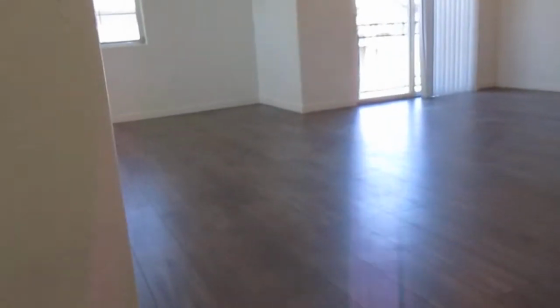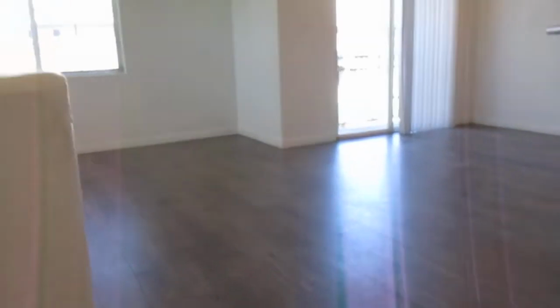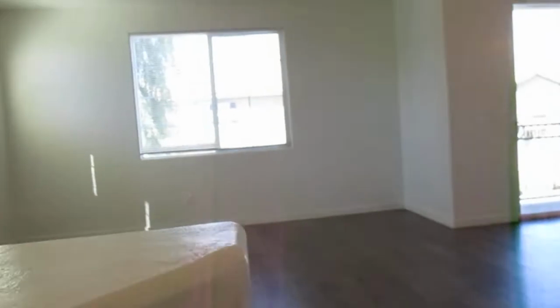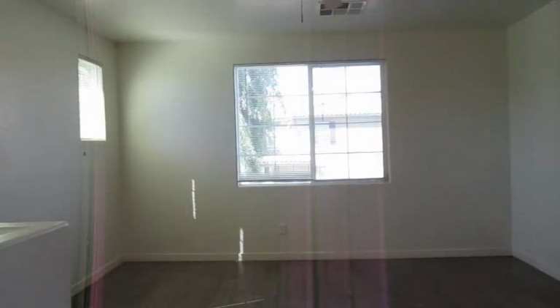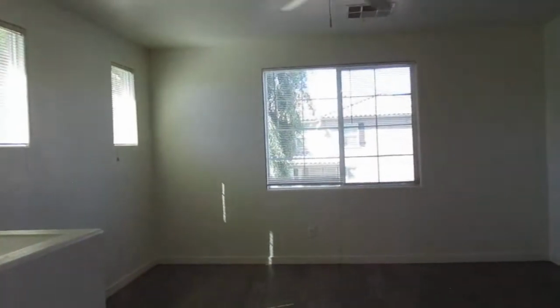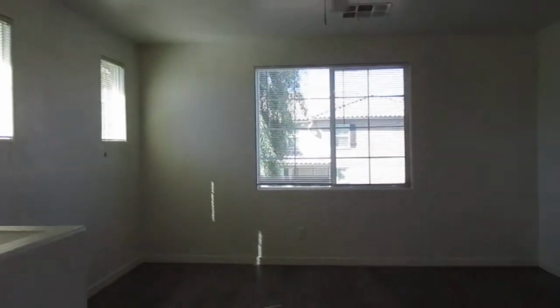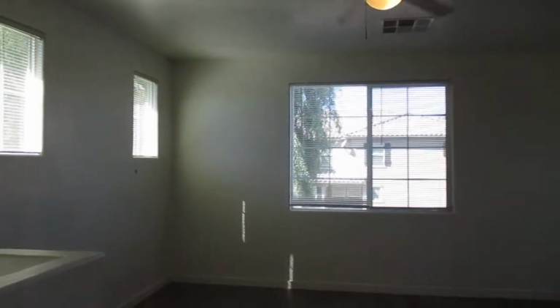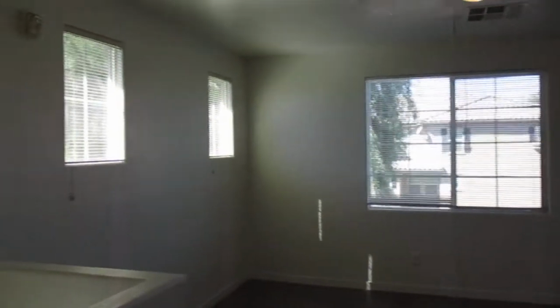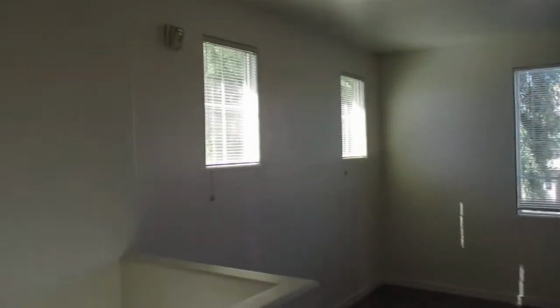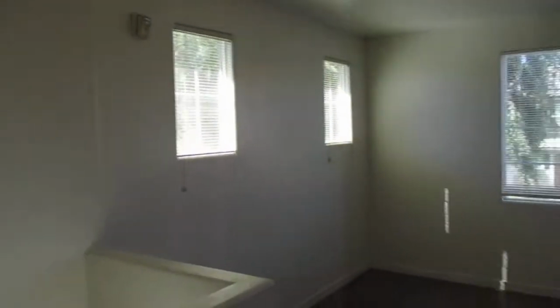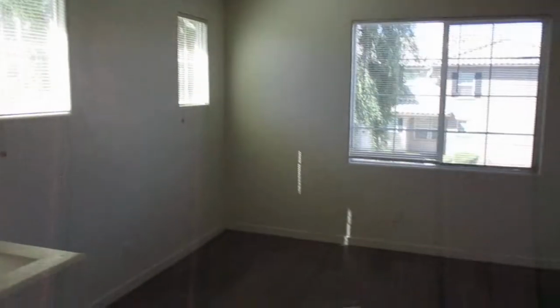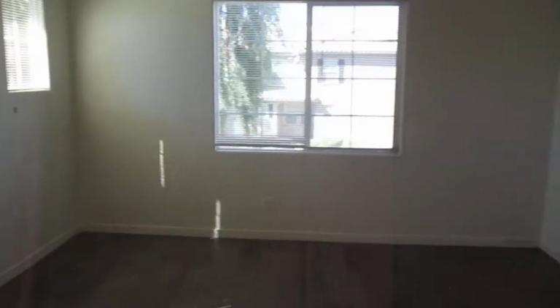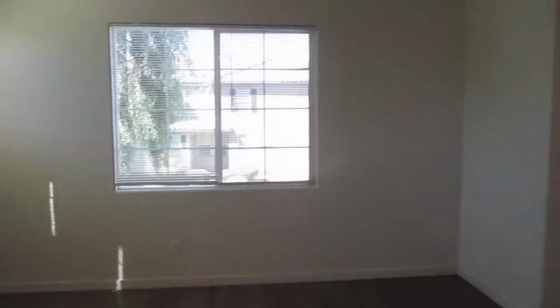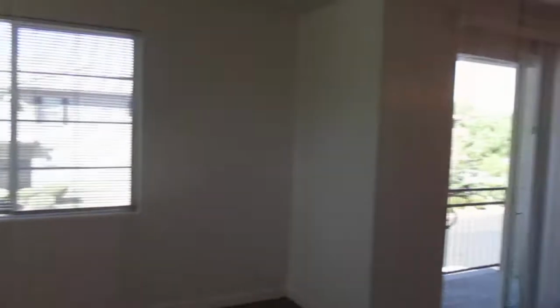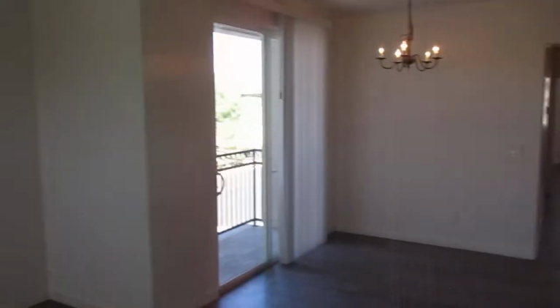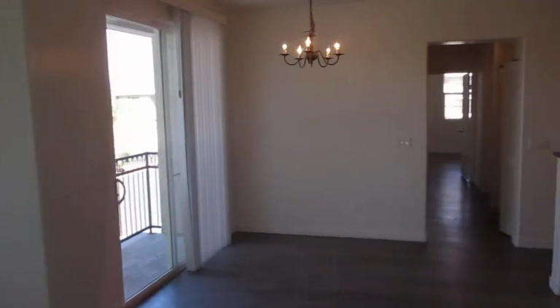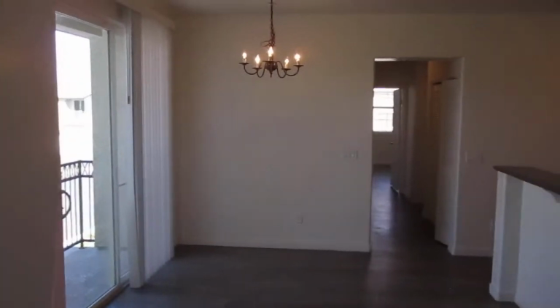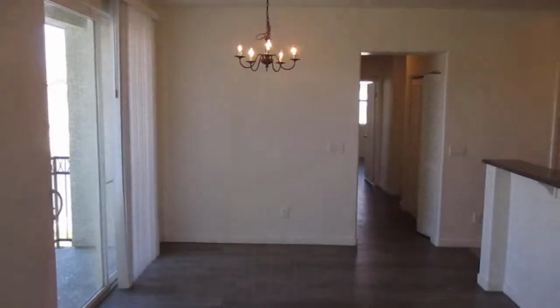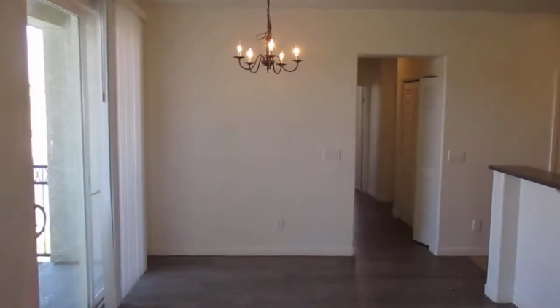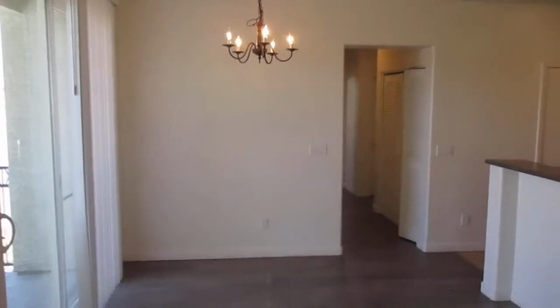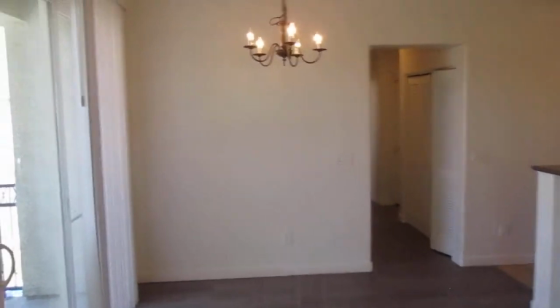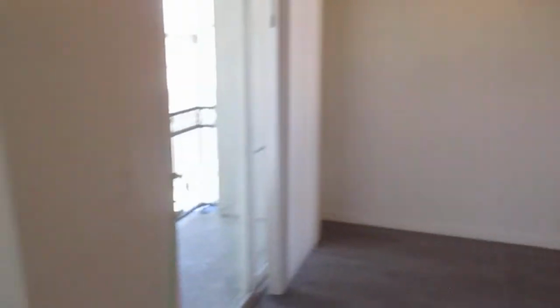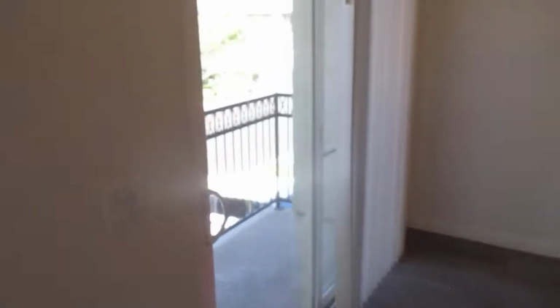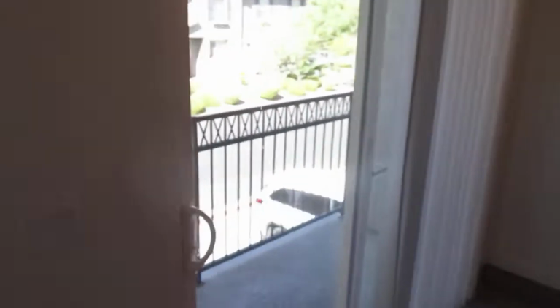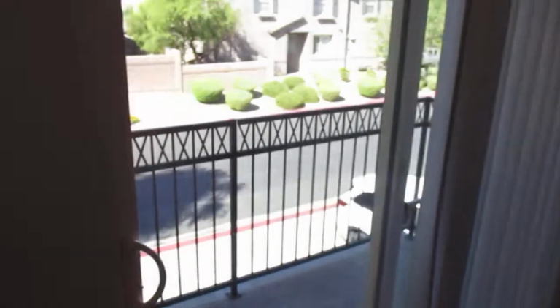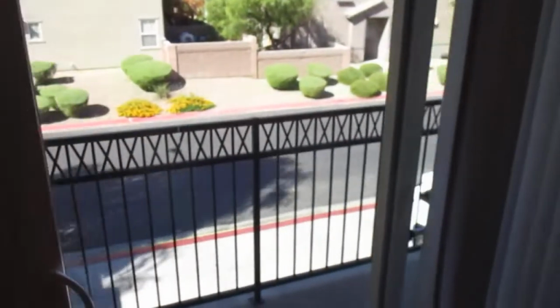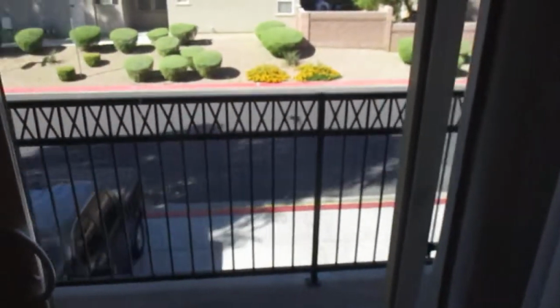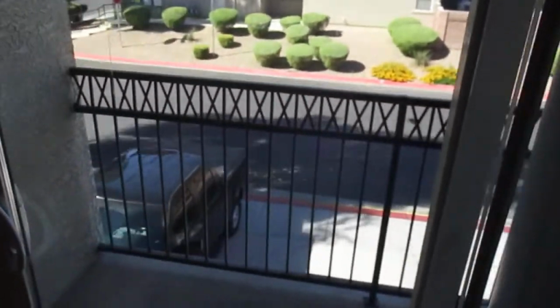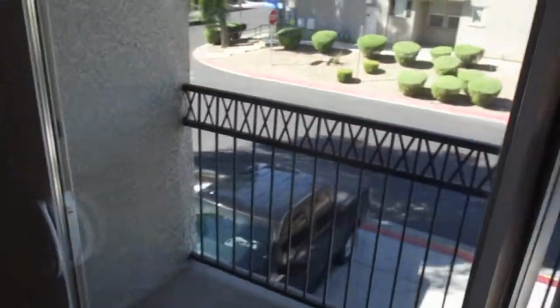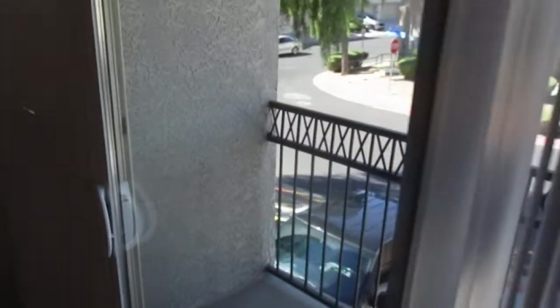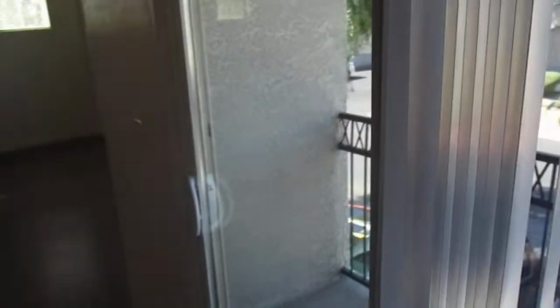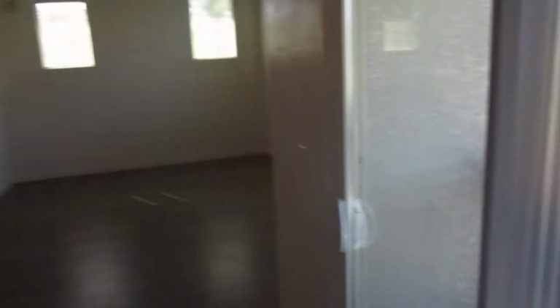Nice open space up here. Lots of natural light. And we got a balcony right here facing westward so you can watch the sunsets.